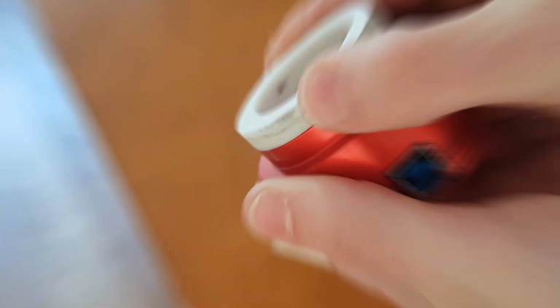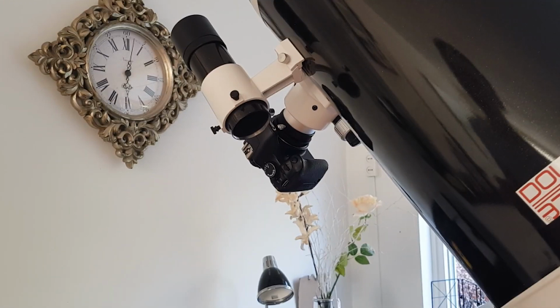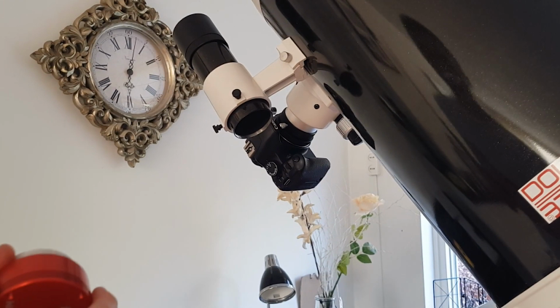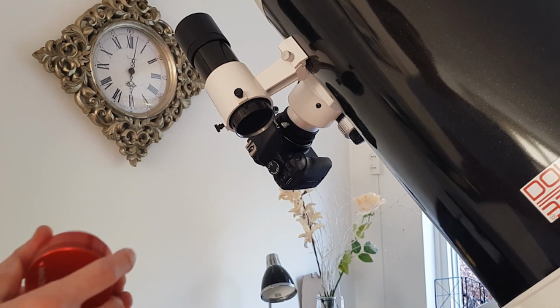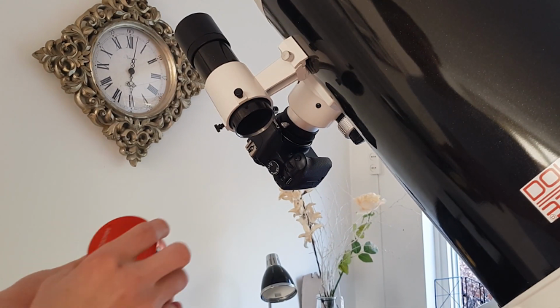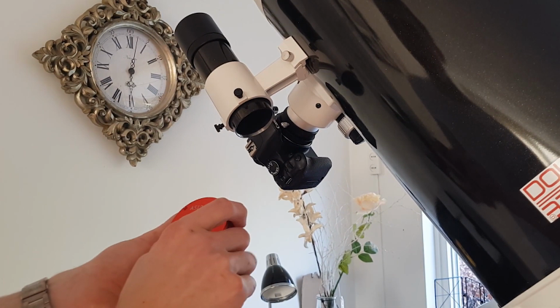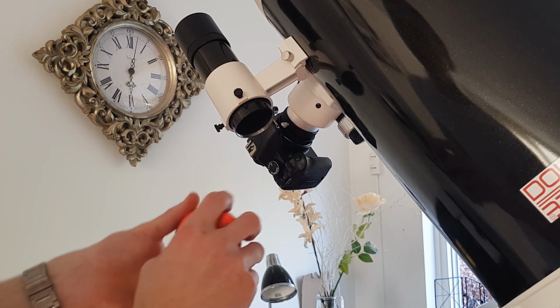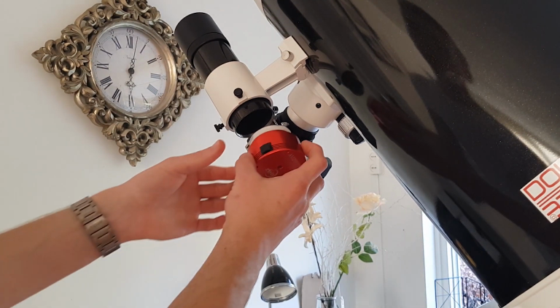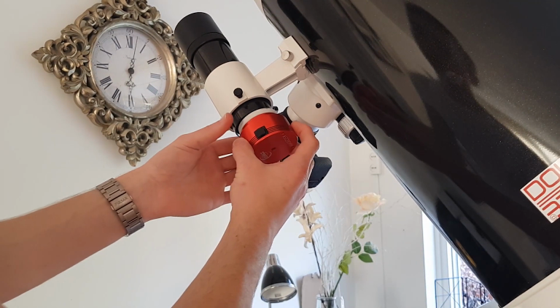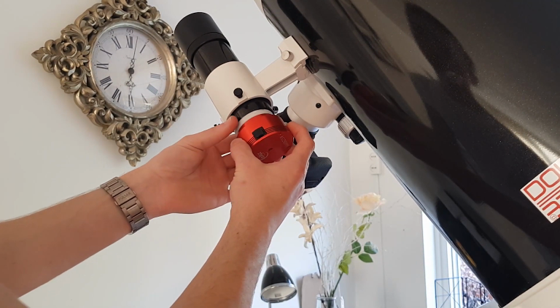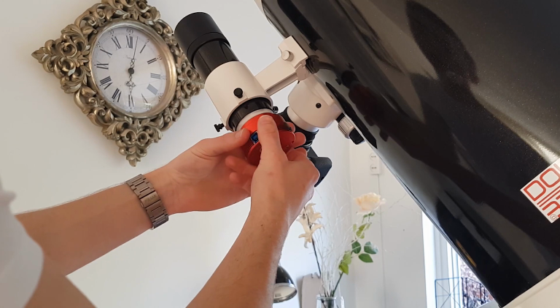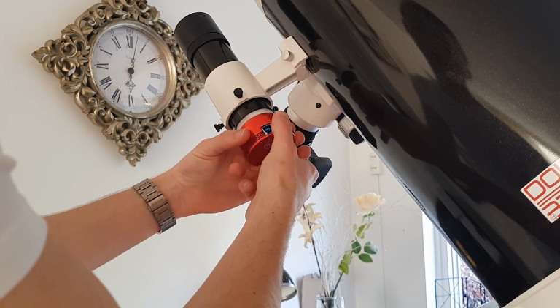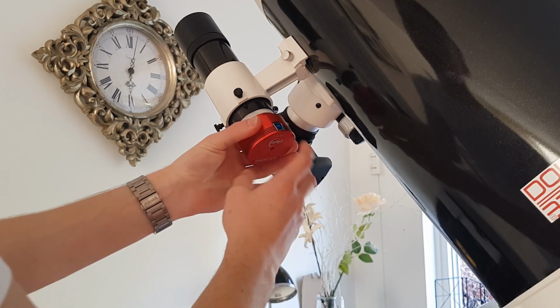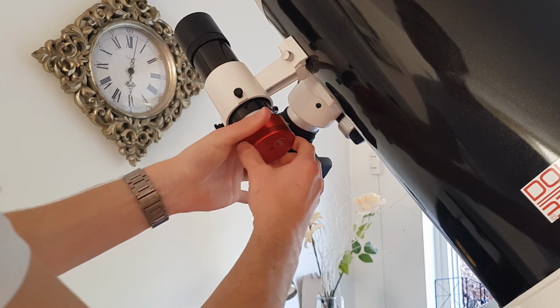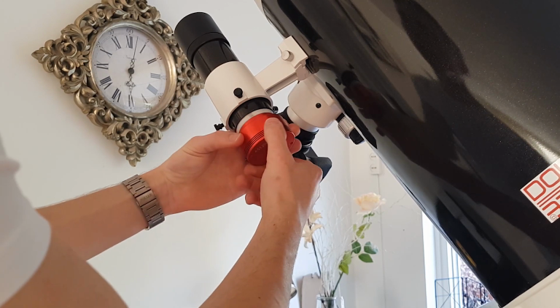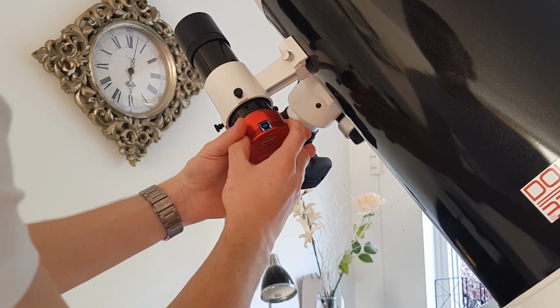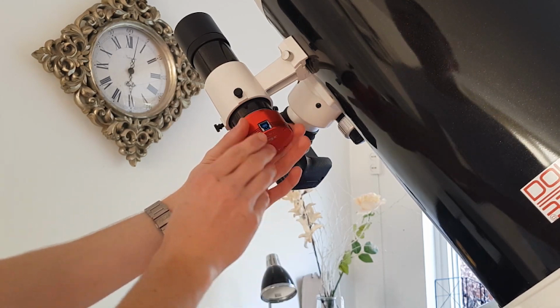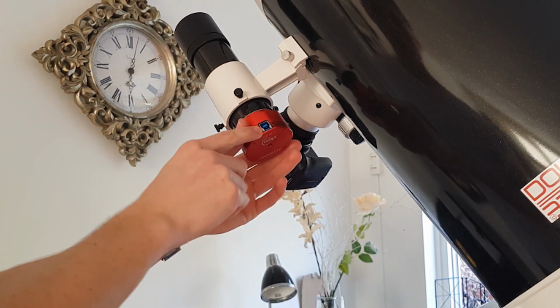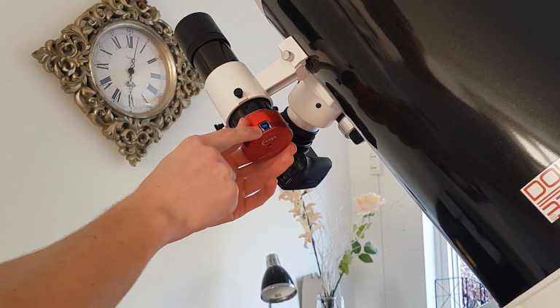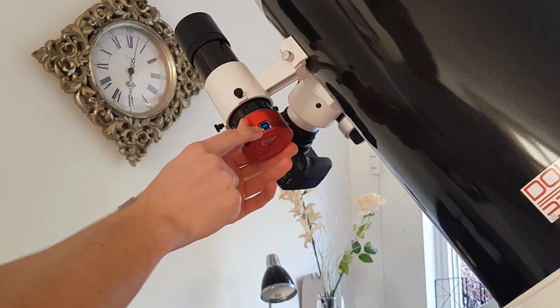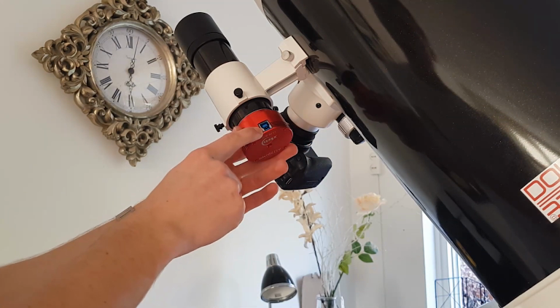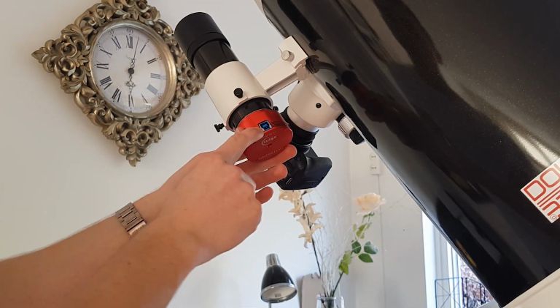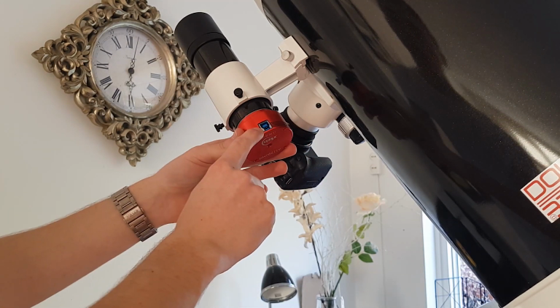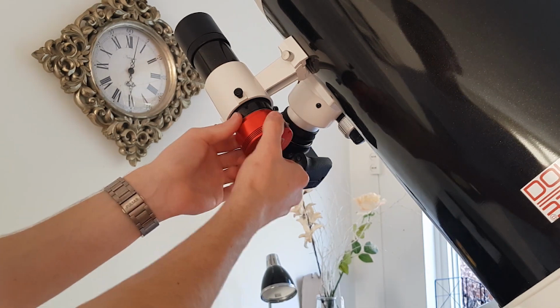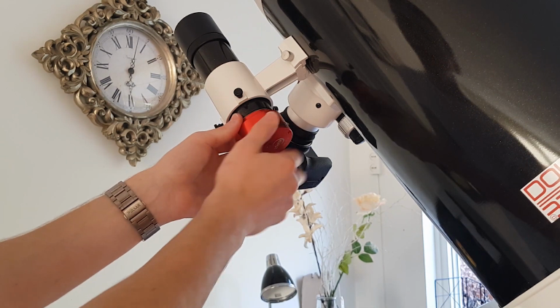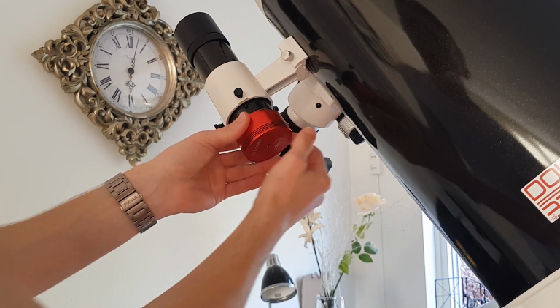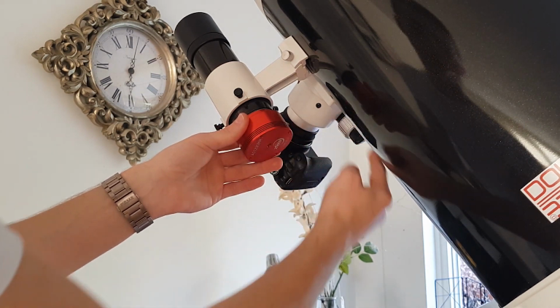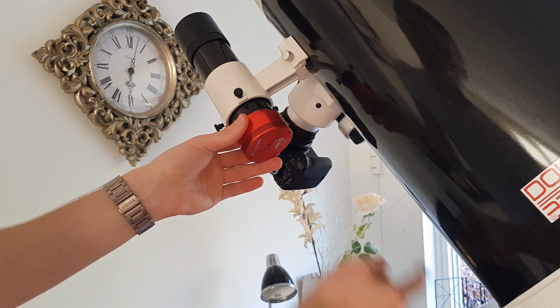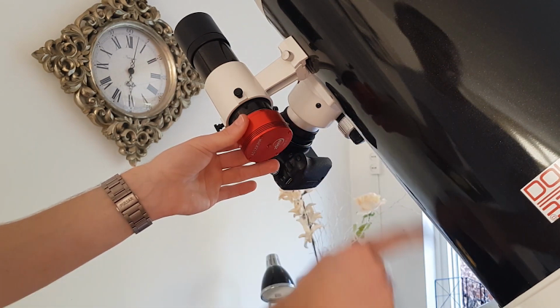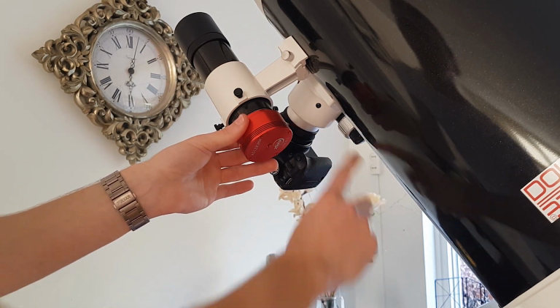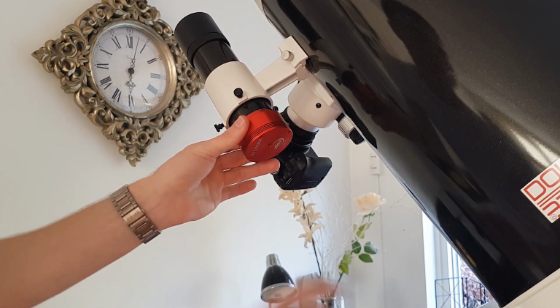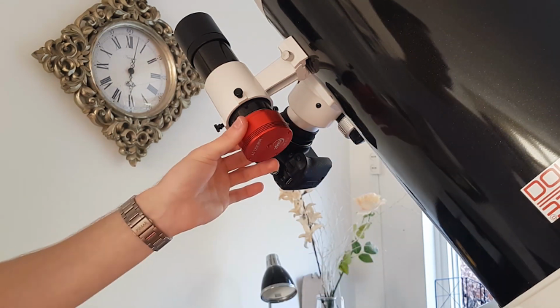So now I'm going to insert the guide cam into my finder scope, which isn't always the easiest thing to do. I want to make sure that the USB 3.0 output is on this side, so the cable feeds more easily to the USB hub.